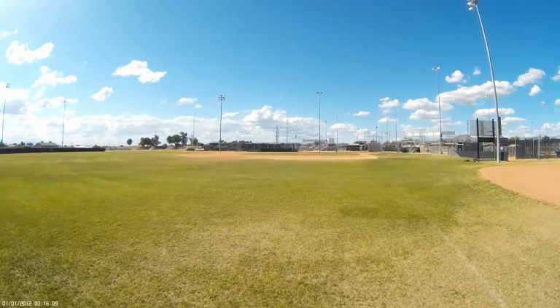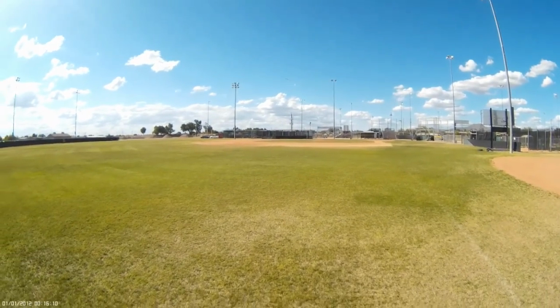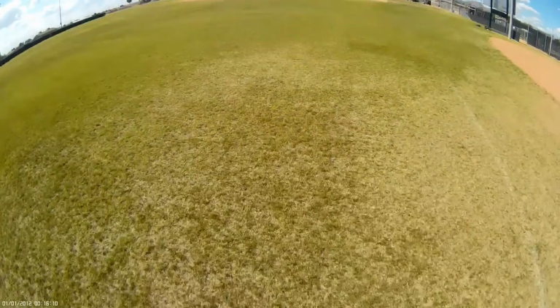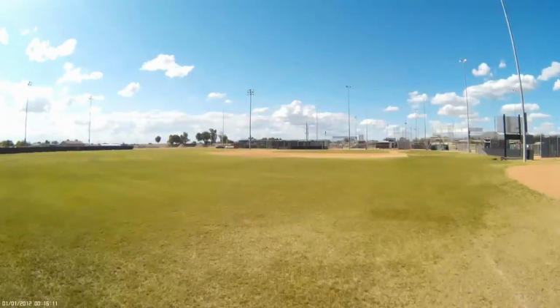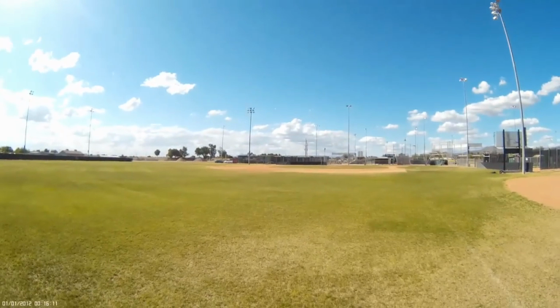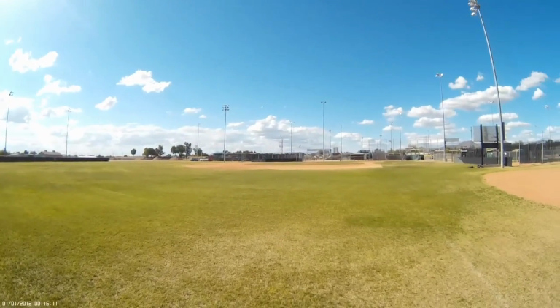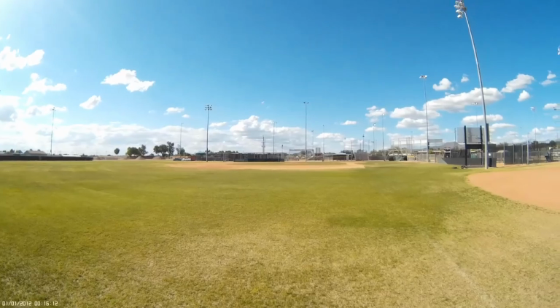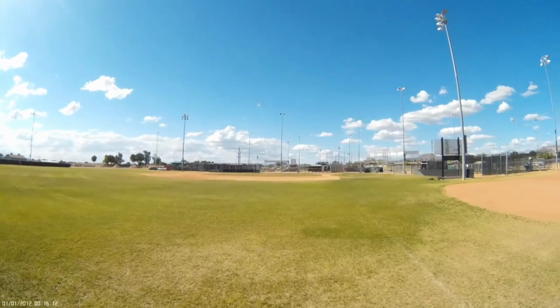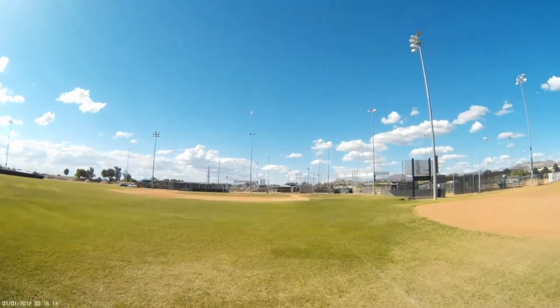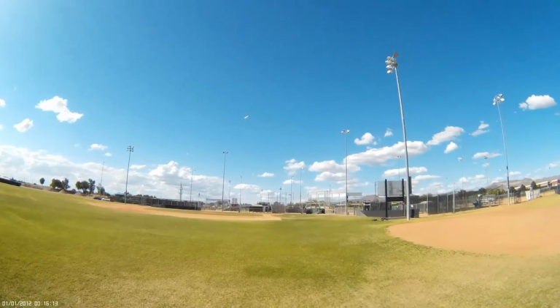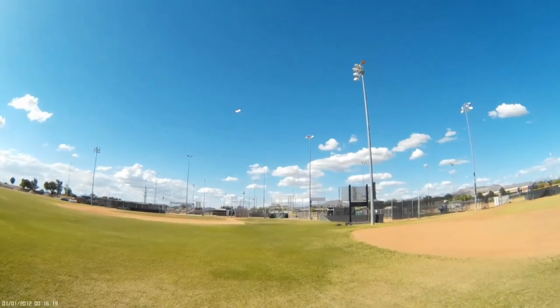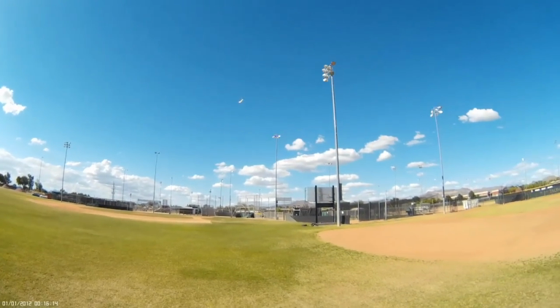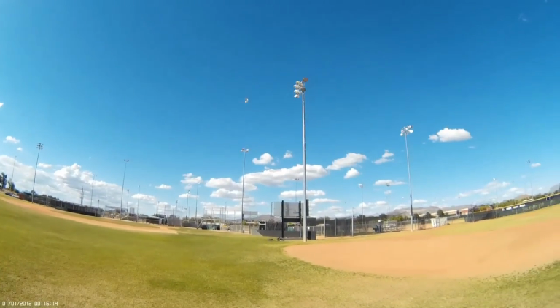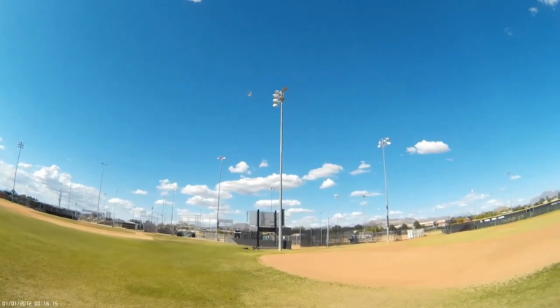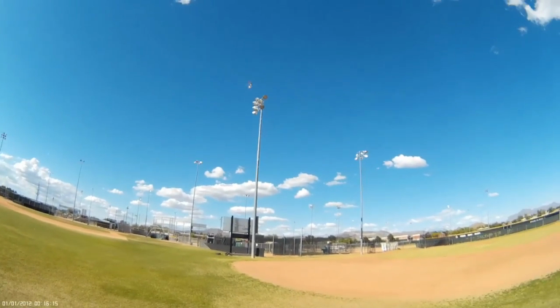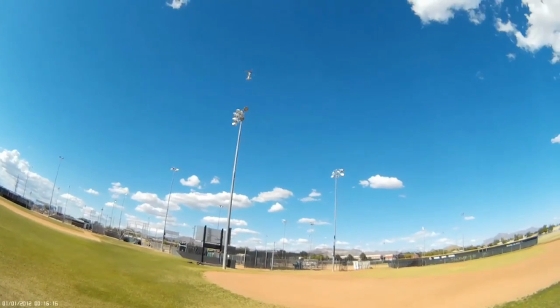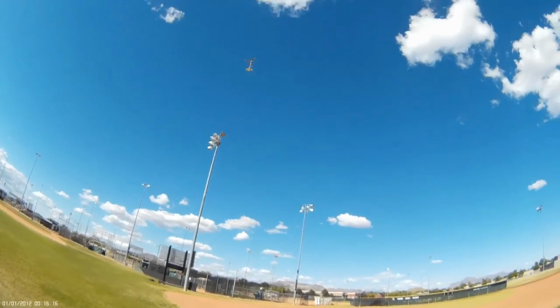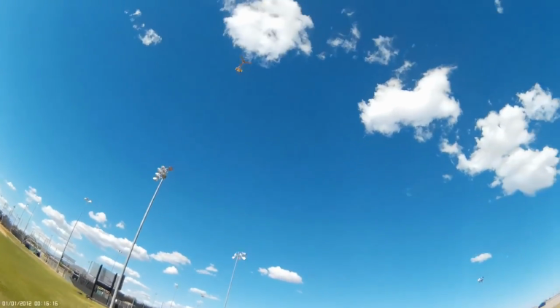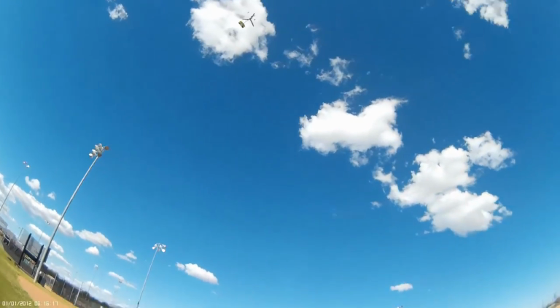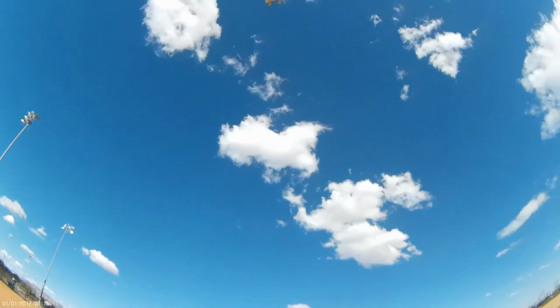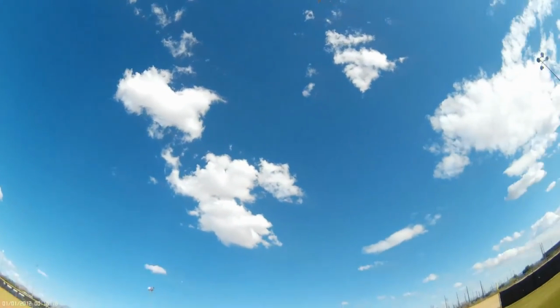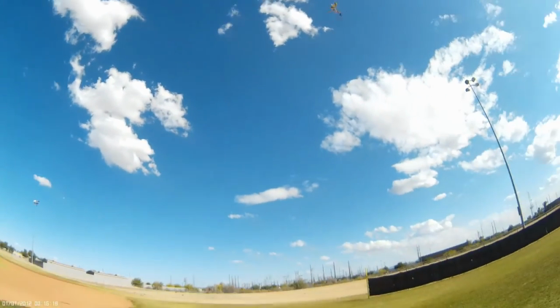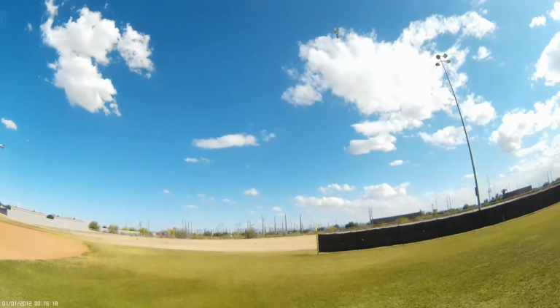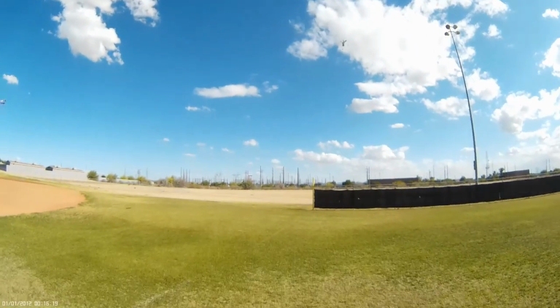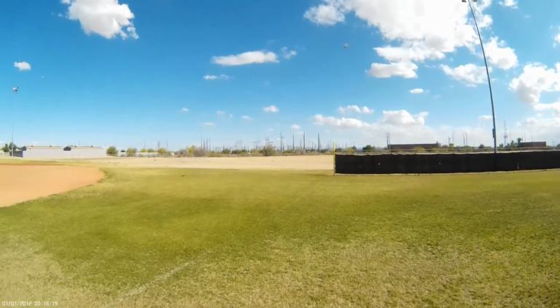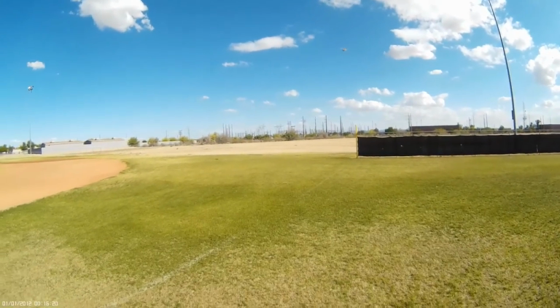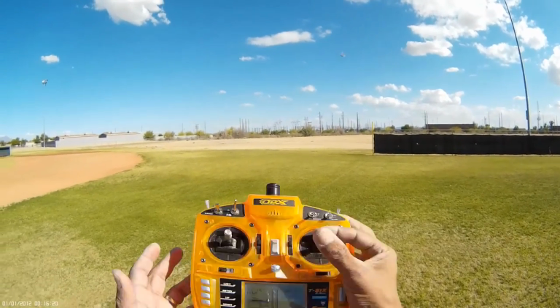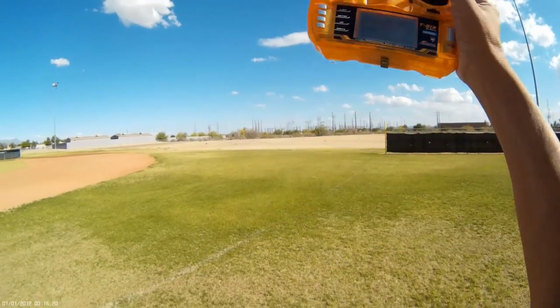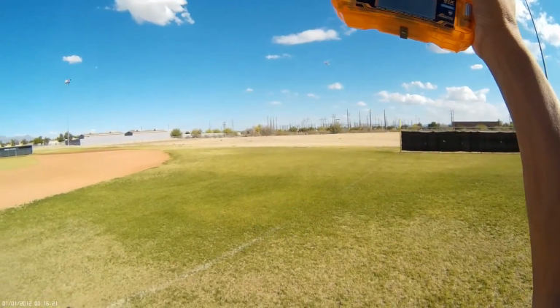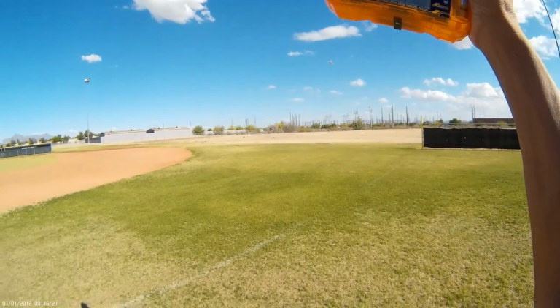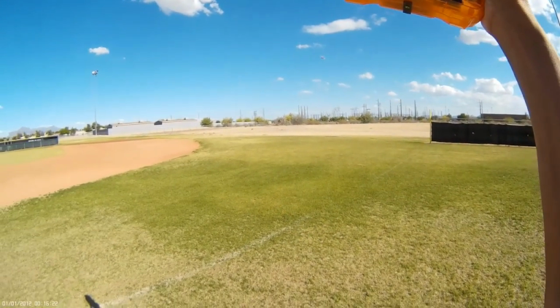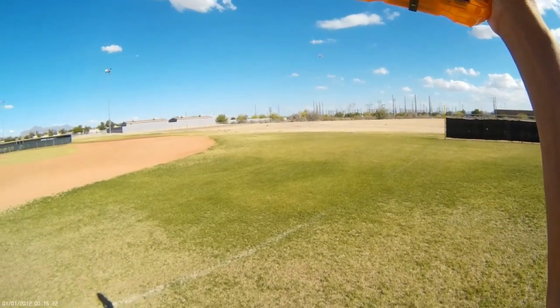My rudder is a little bit sensitive, so I'm going to desensitize my rudder. There we go — see, it should fly pretty nice and stable like that.